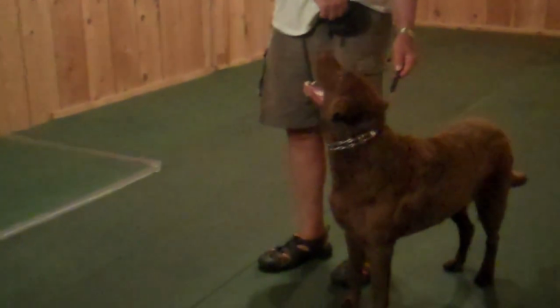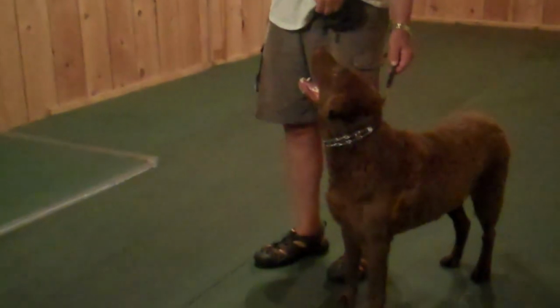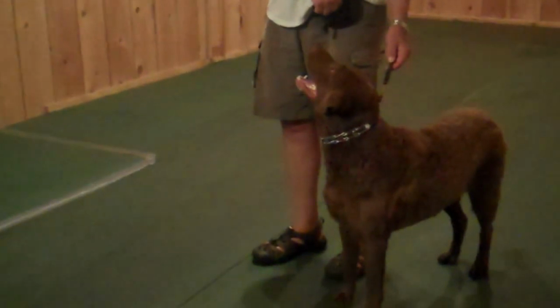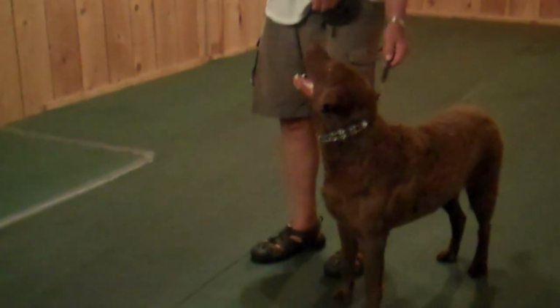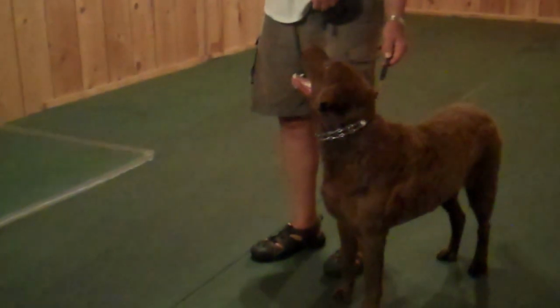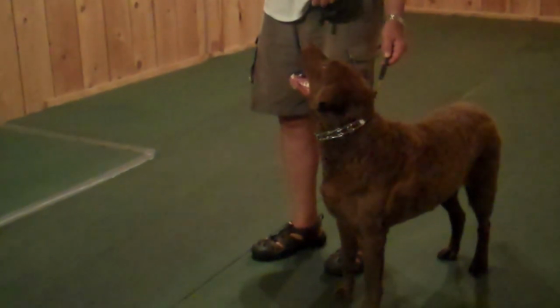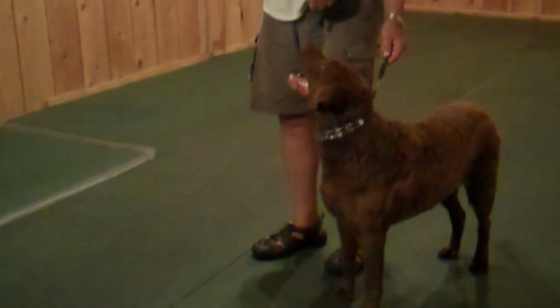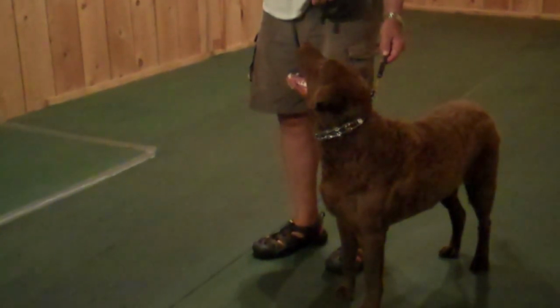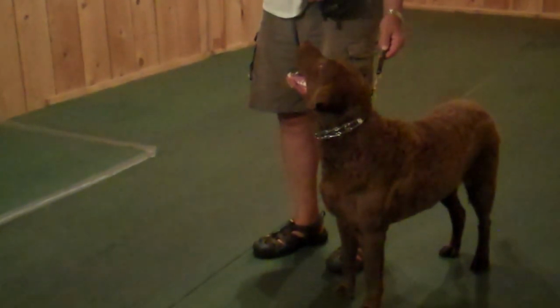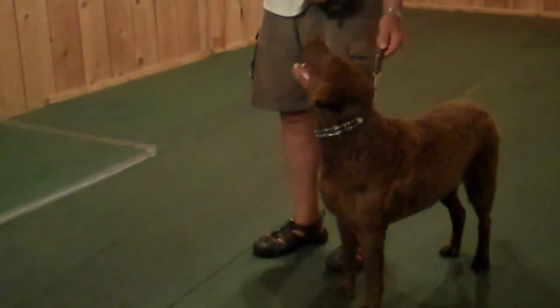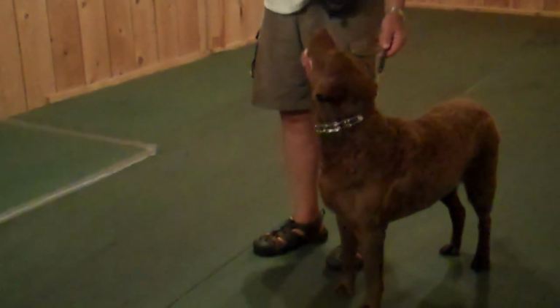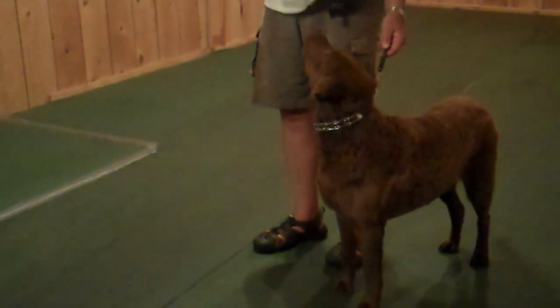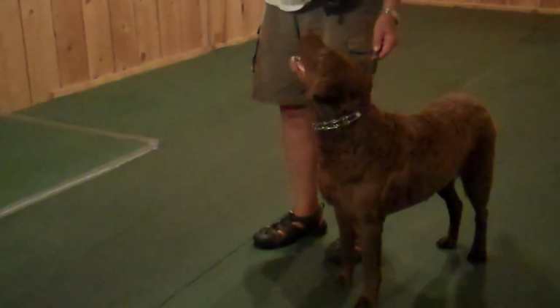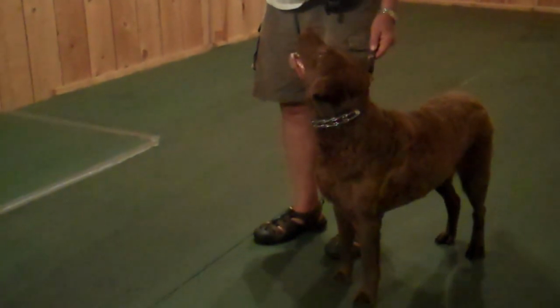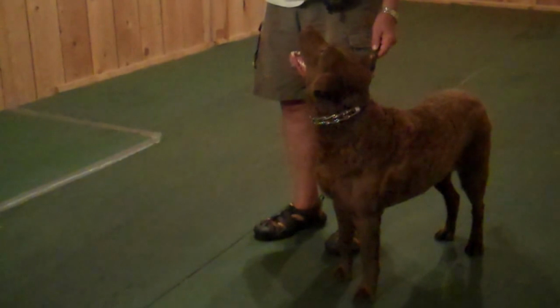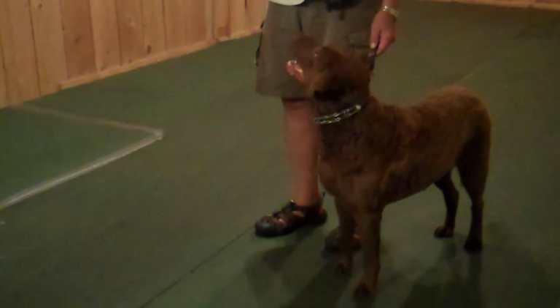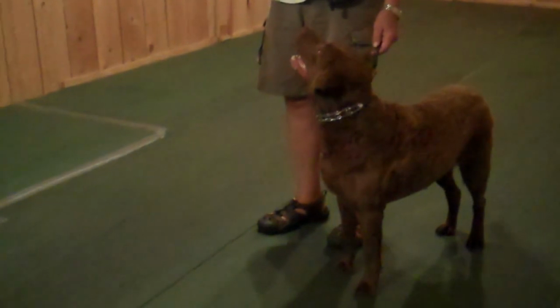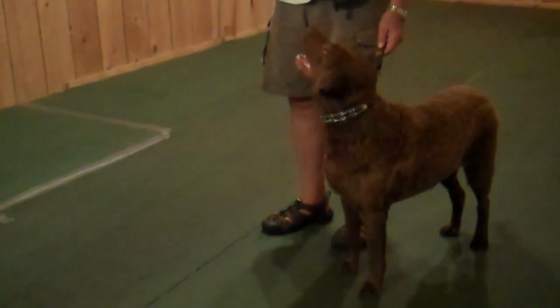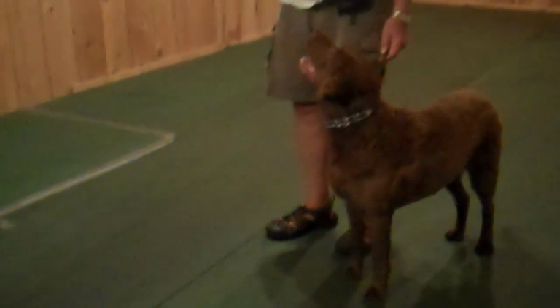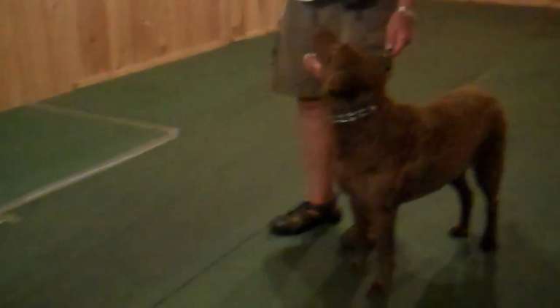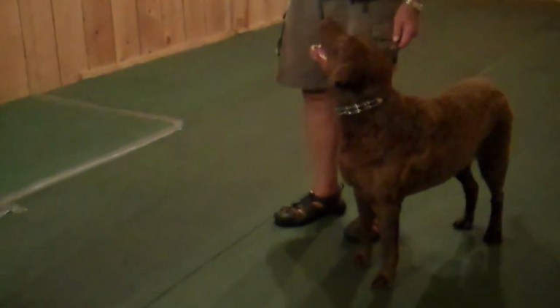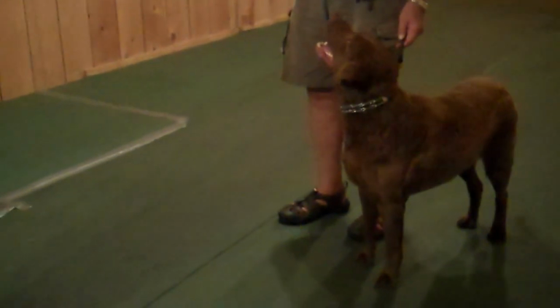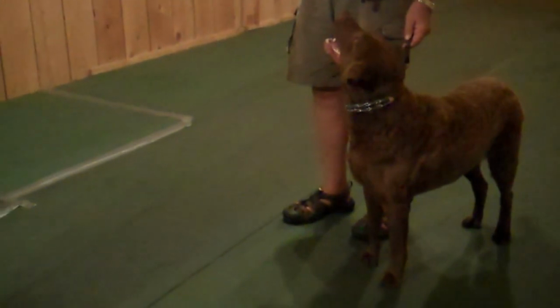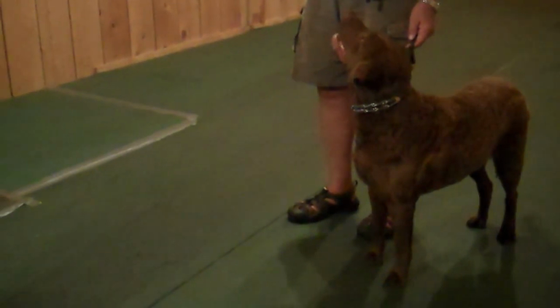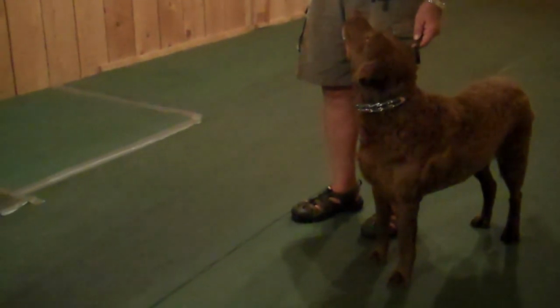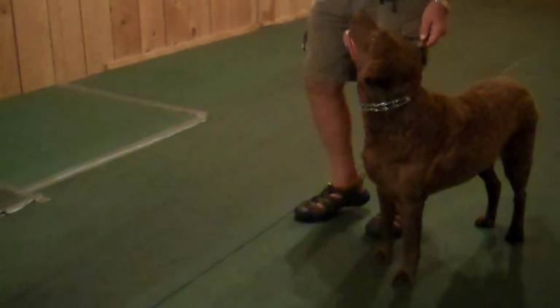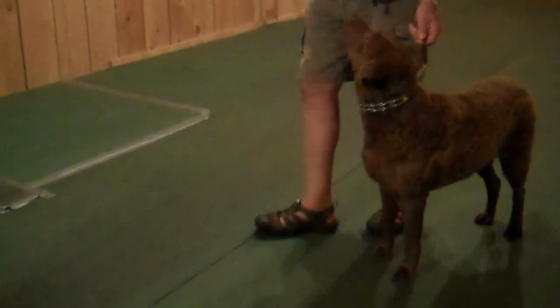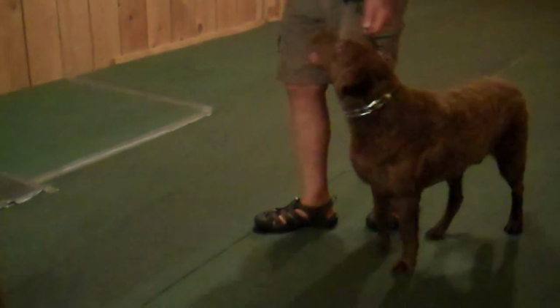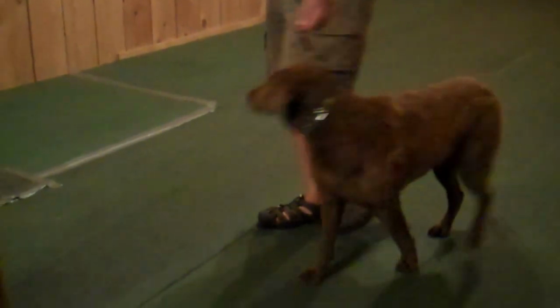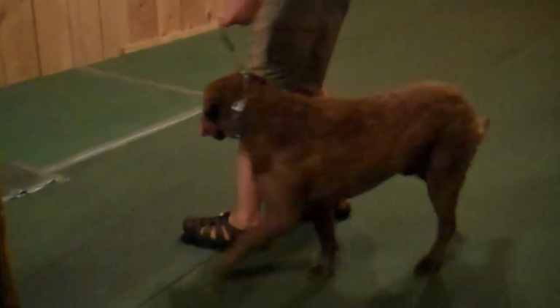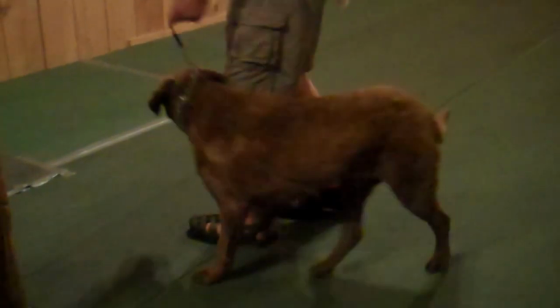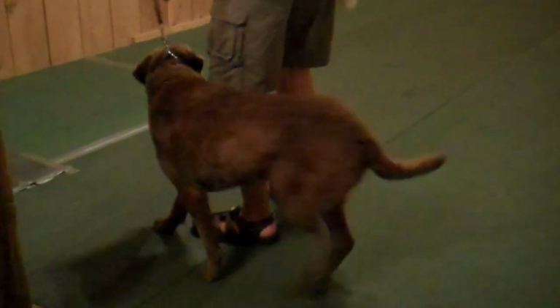Chesapeakes are not typically as animated as he has been, and it's delightful to see a Chesapeake like that. Now watch how fast he is and how happy he is.